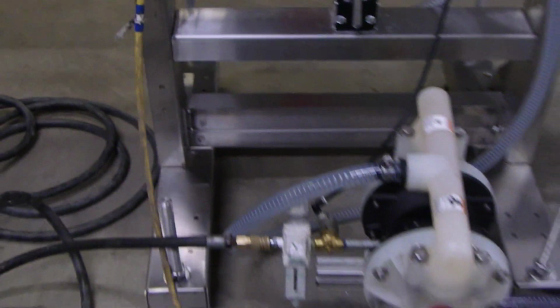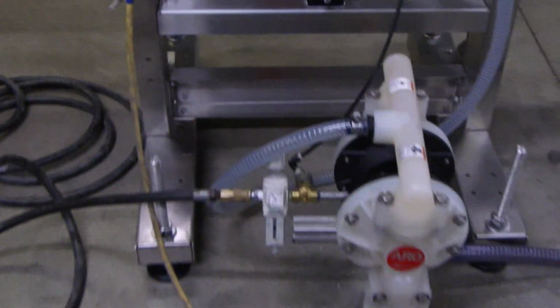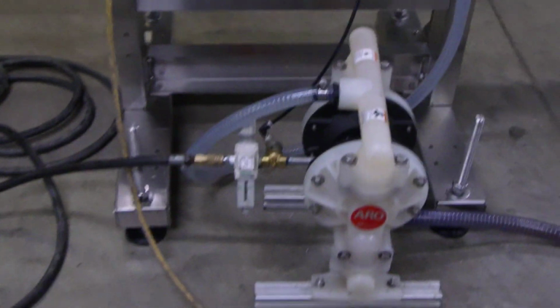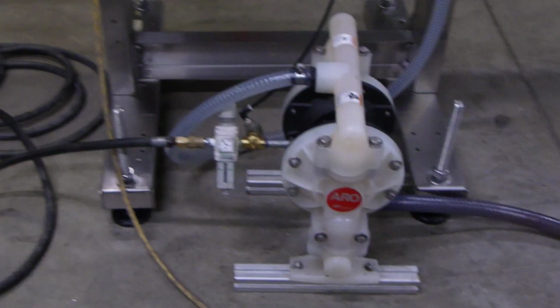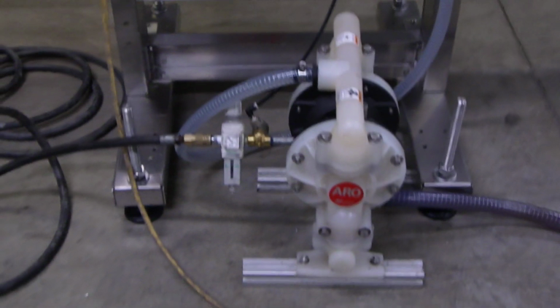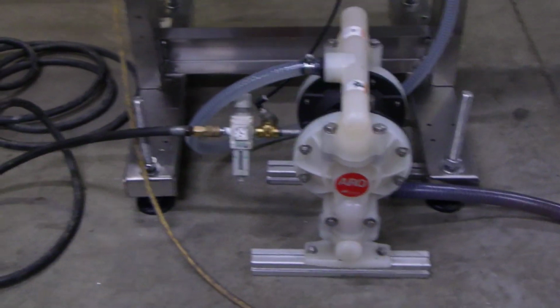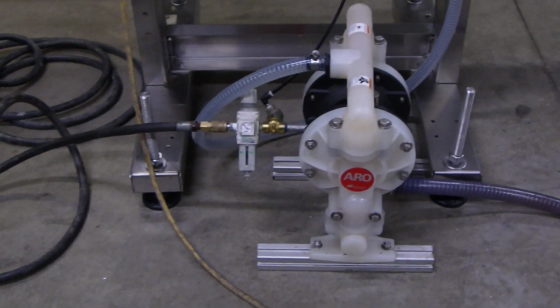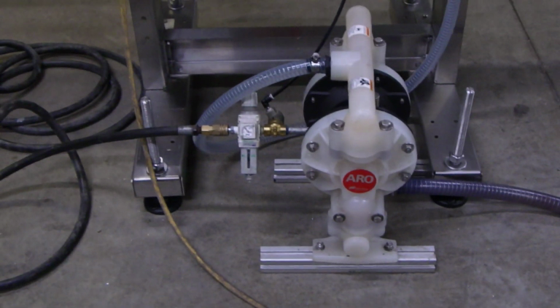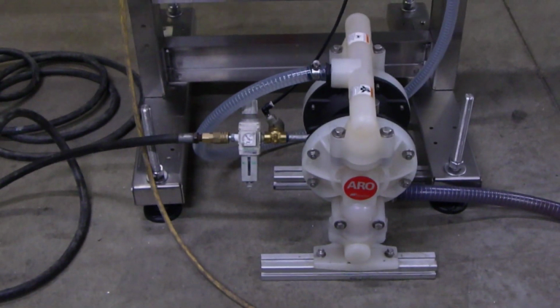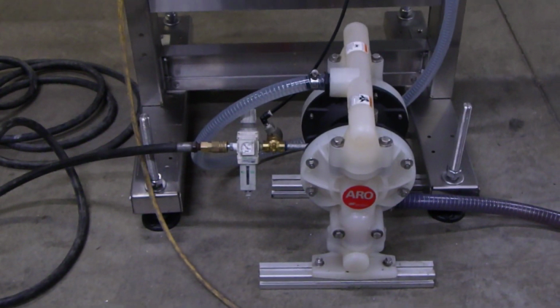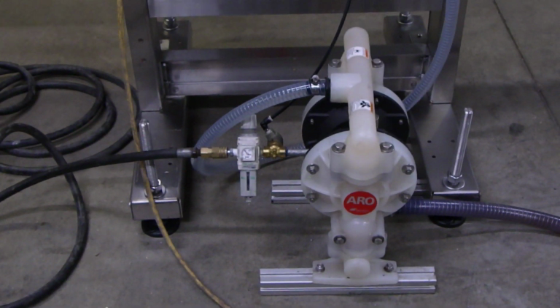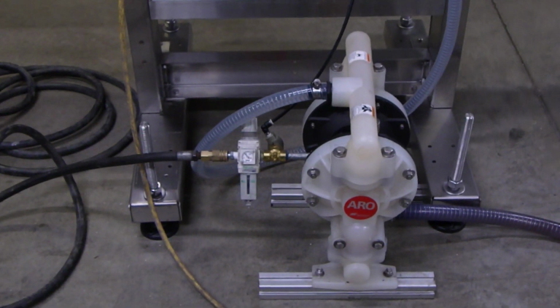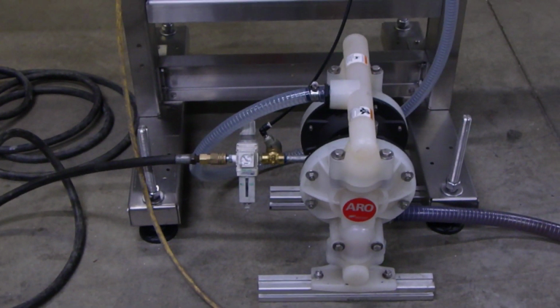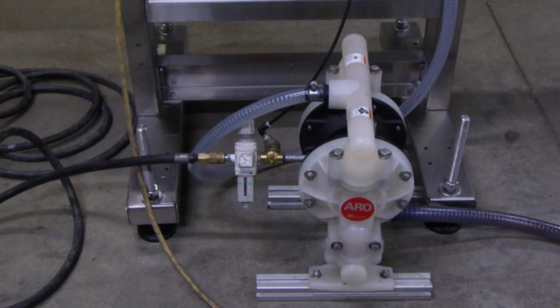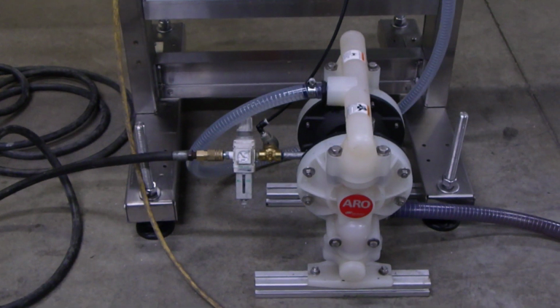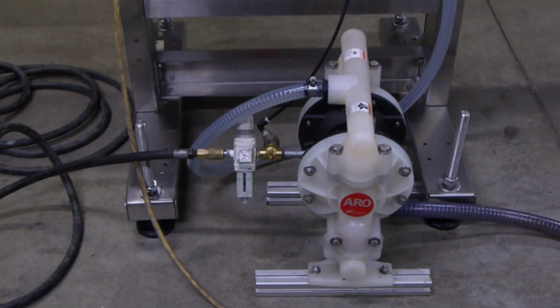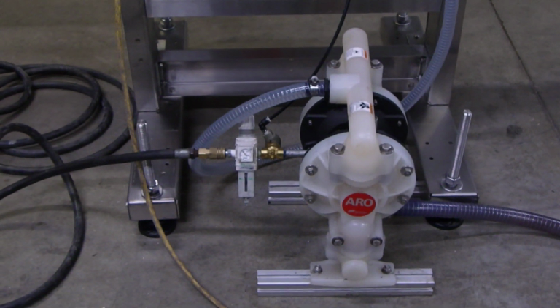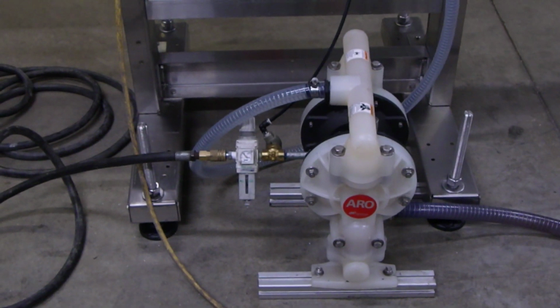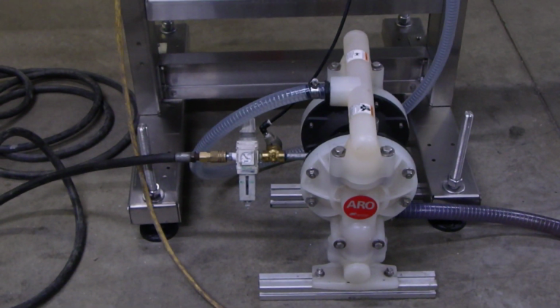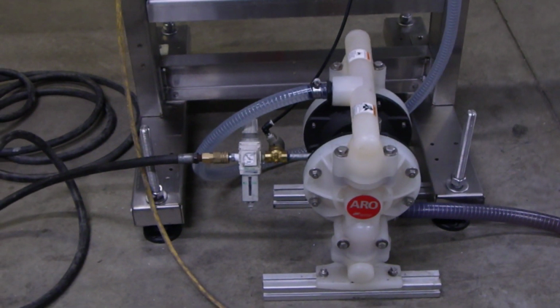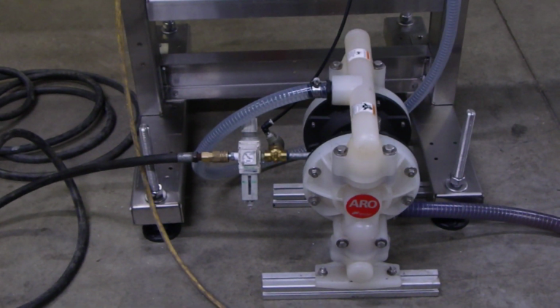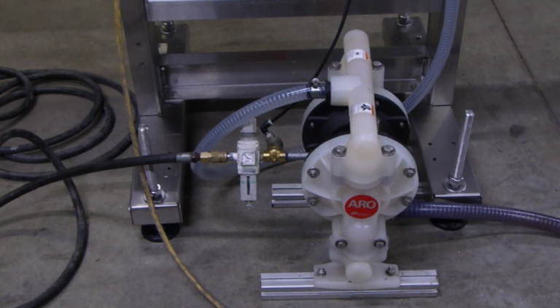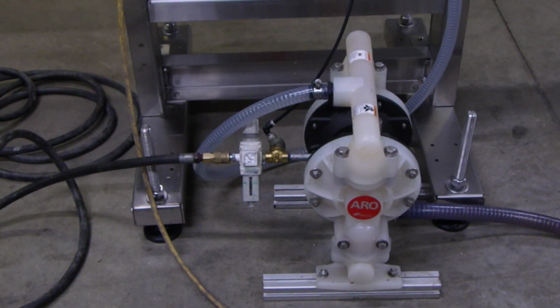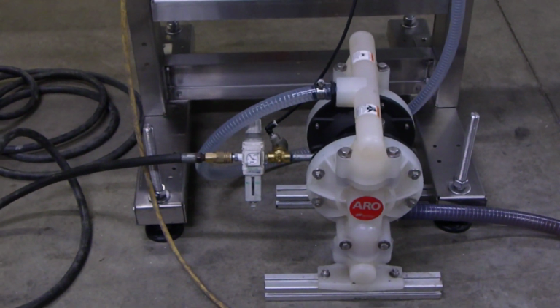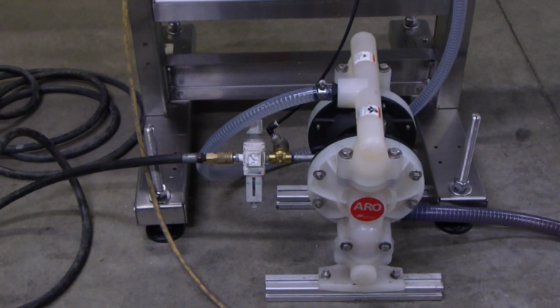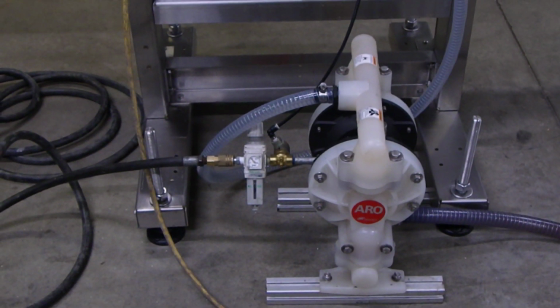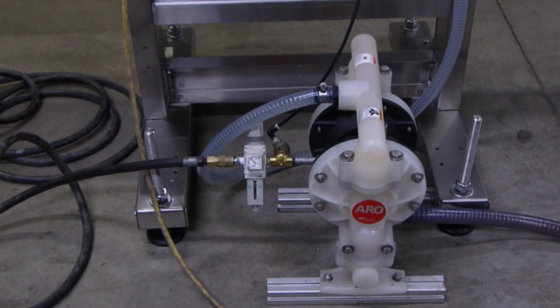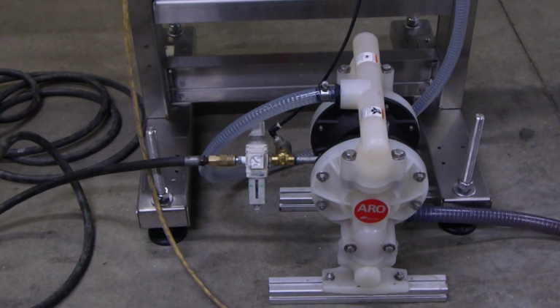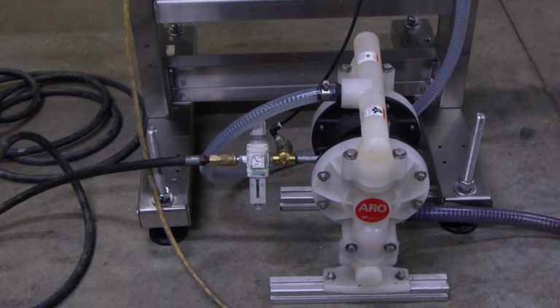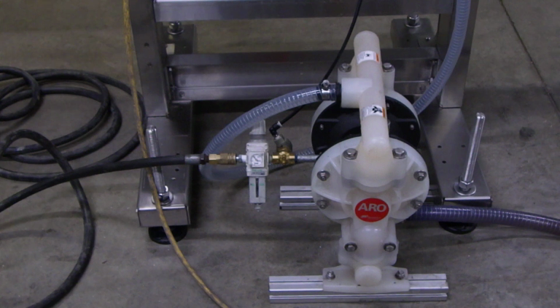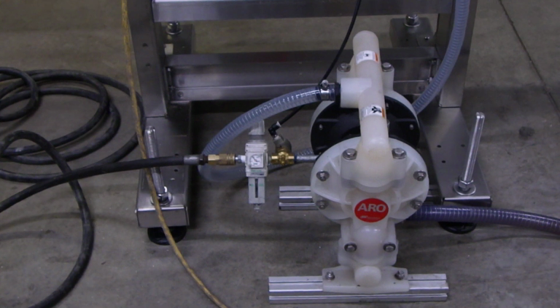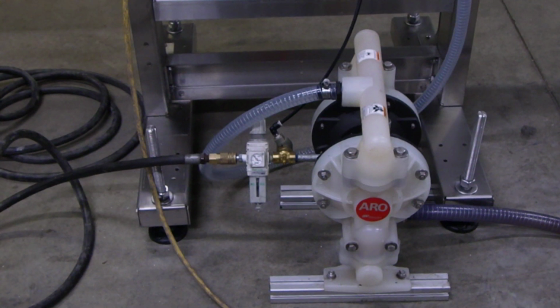Right there, our float is satisfied and our tank is full. Now as the tank drains during your fill cycle, this will turn off and on as it calls for product.